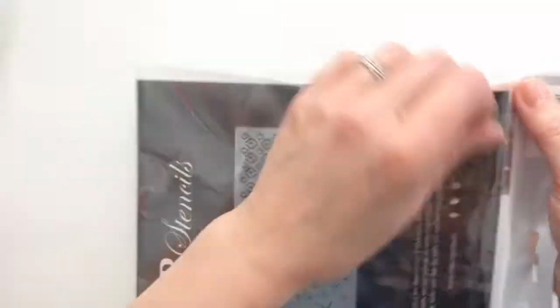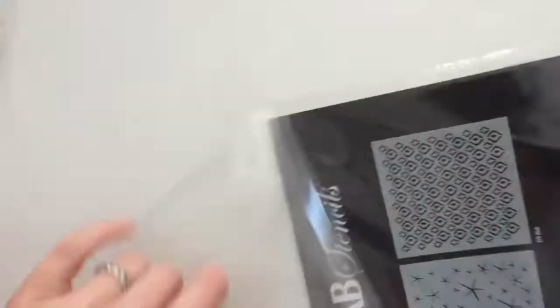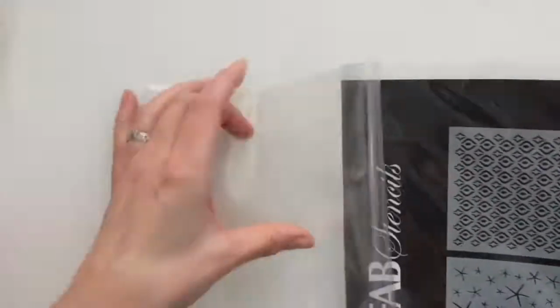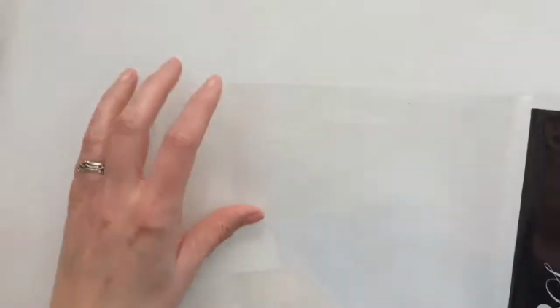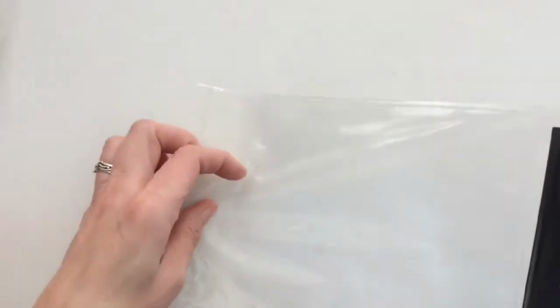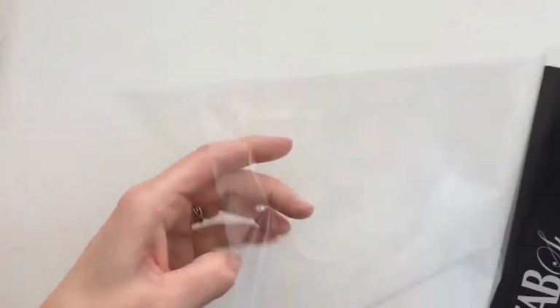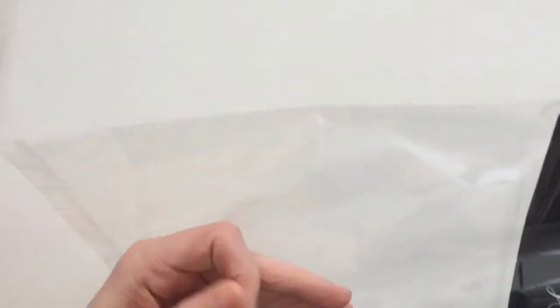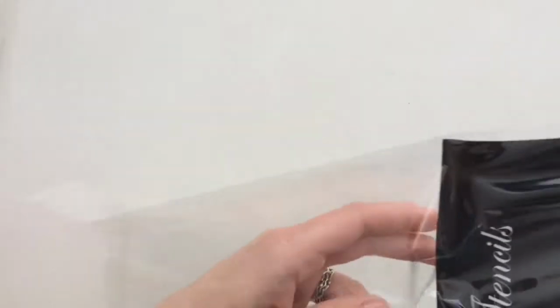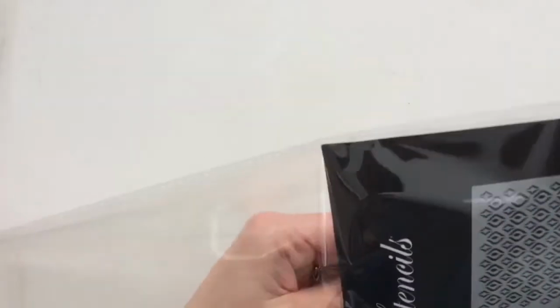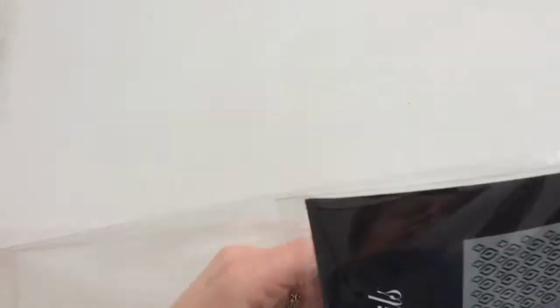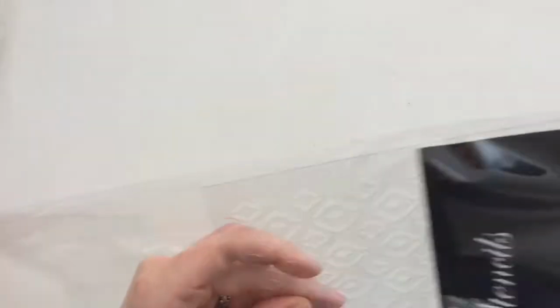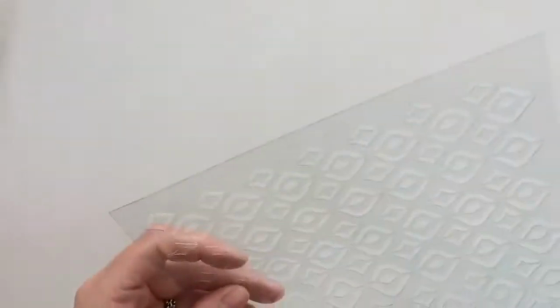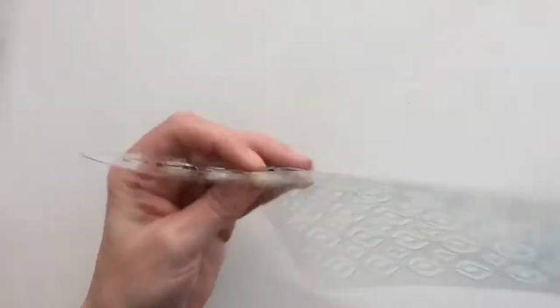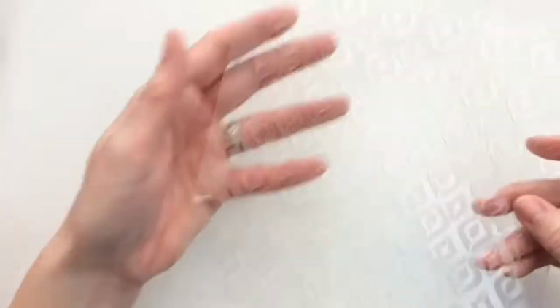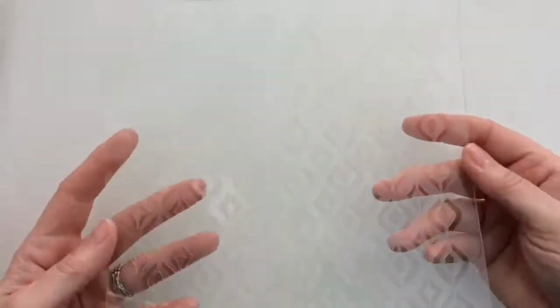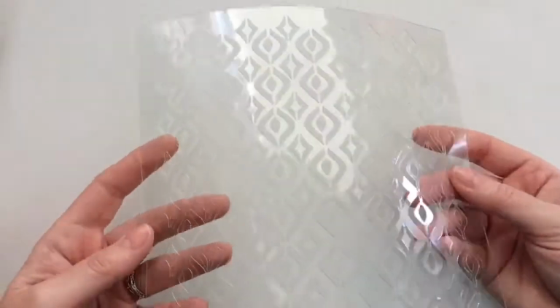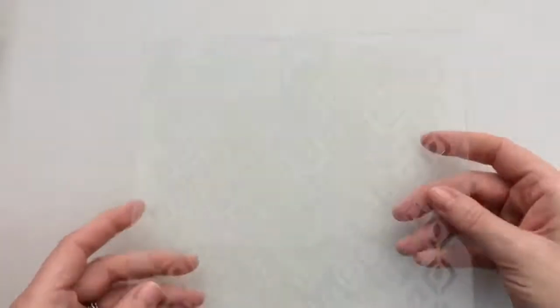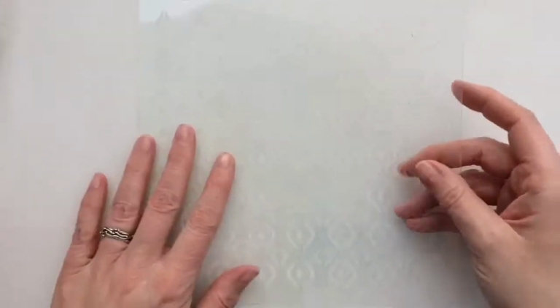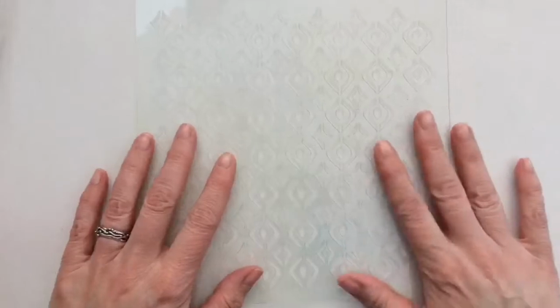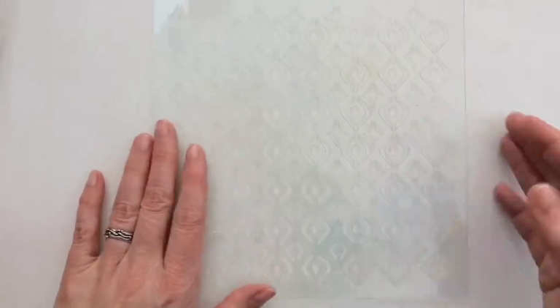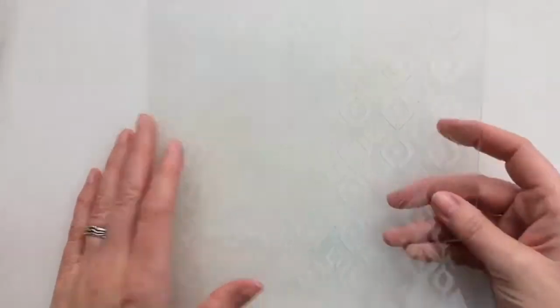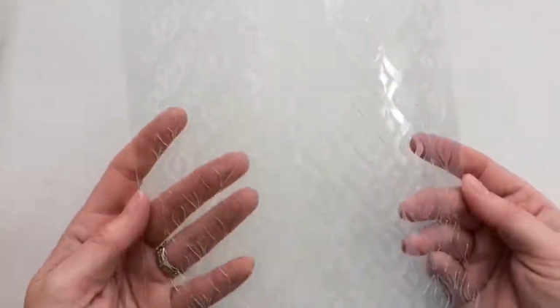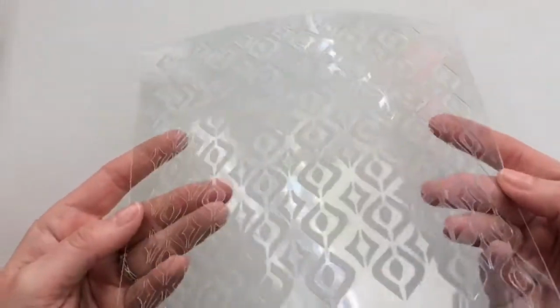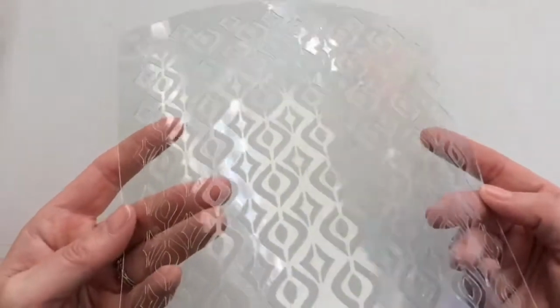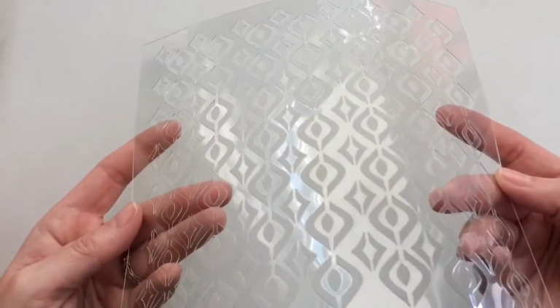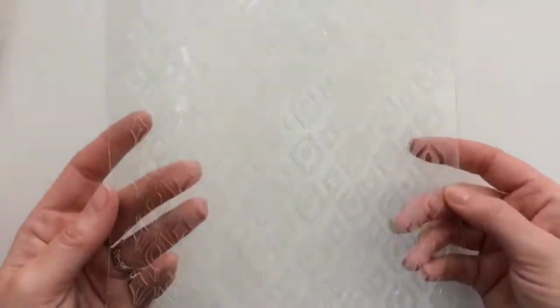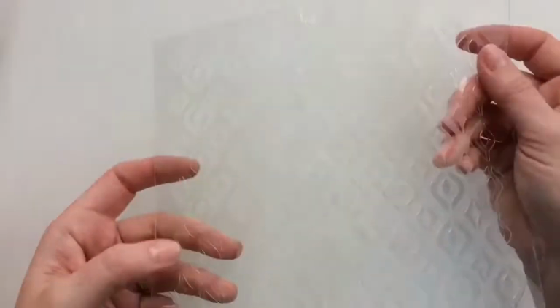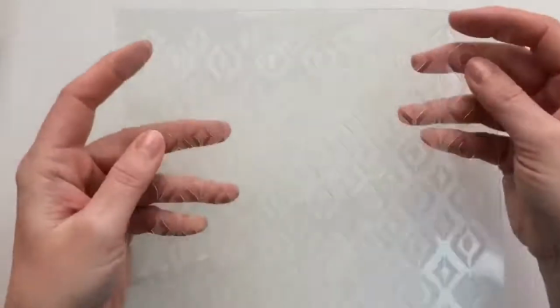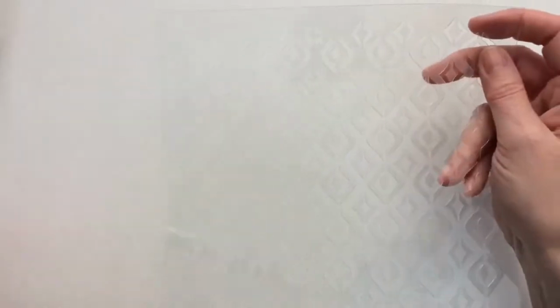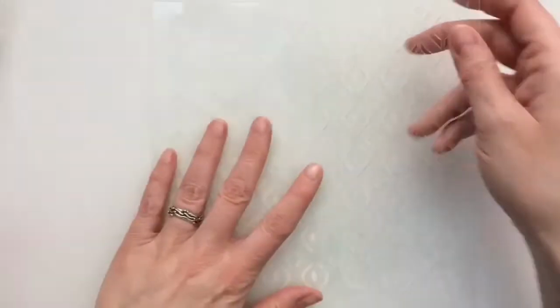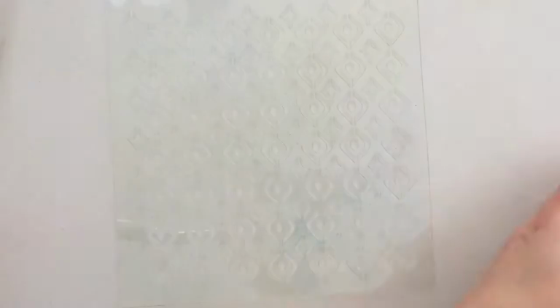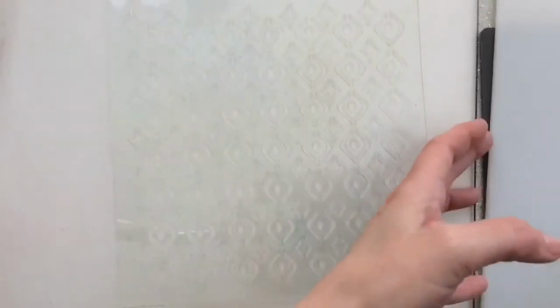The Fab Scraps stencils are a bit thicker than most stencils and are great for embossing too. You will need an A4 sized die cutting or embossing machine and you need the sandwich that you use for embossing dies.